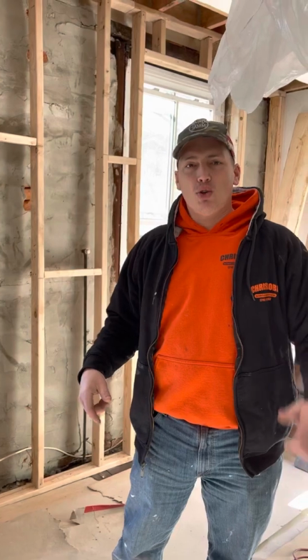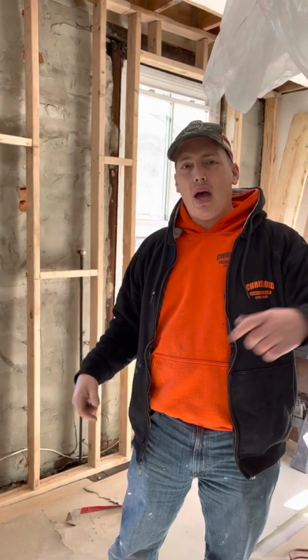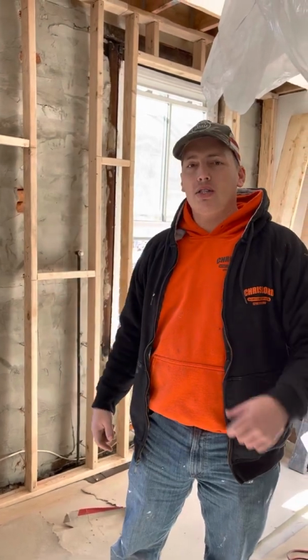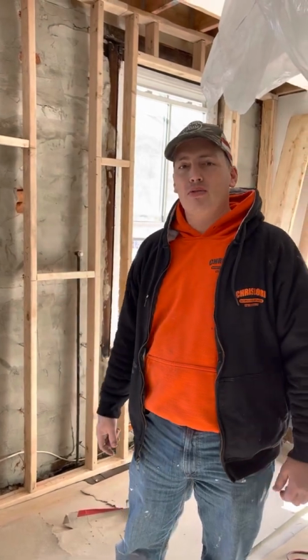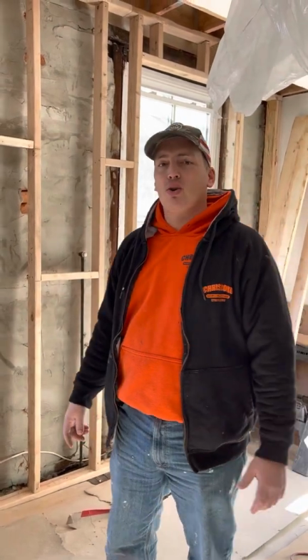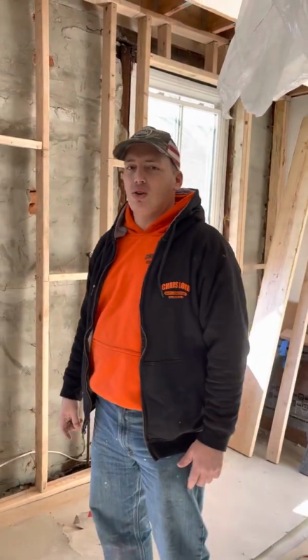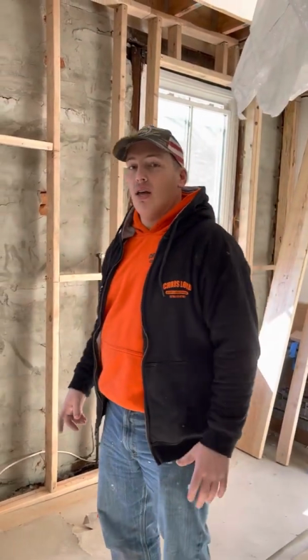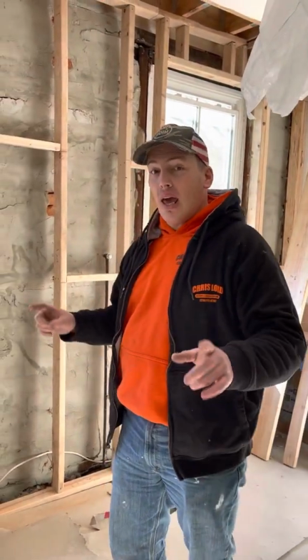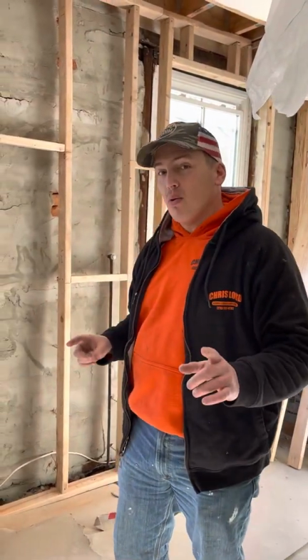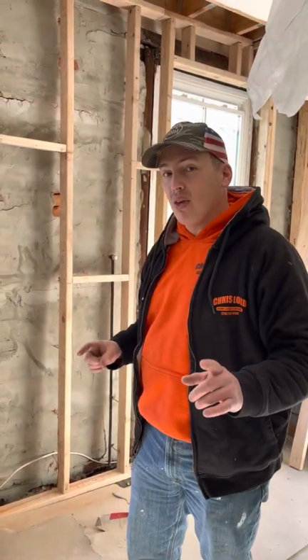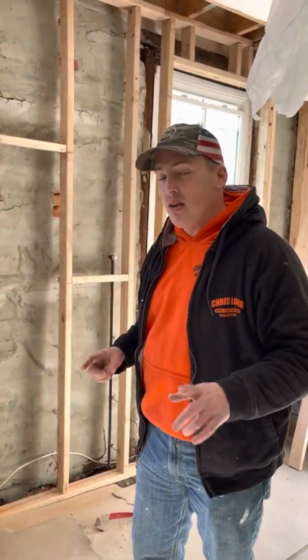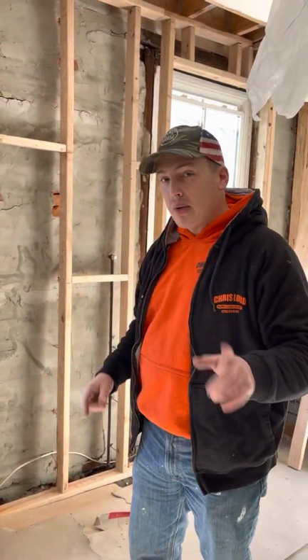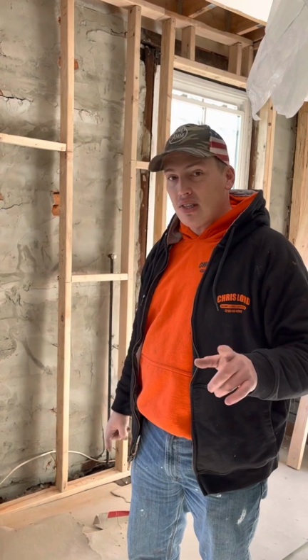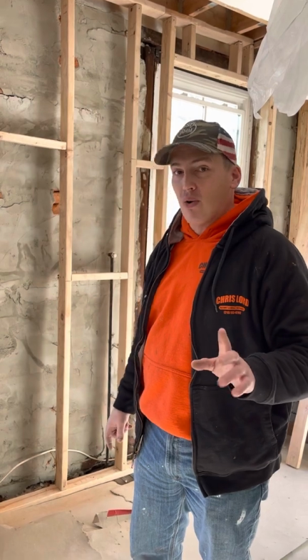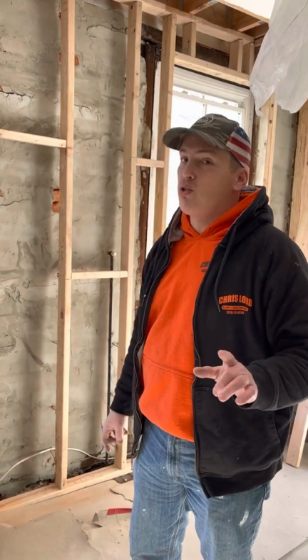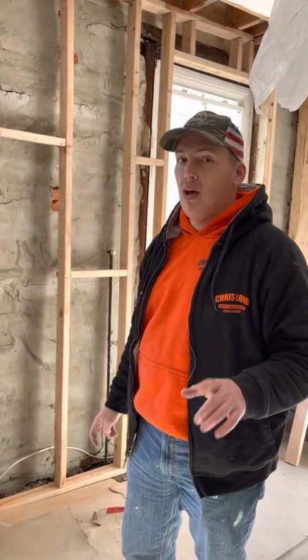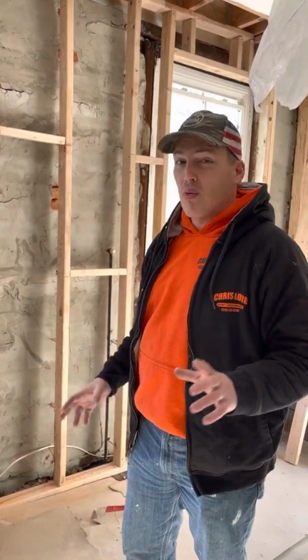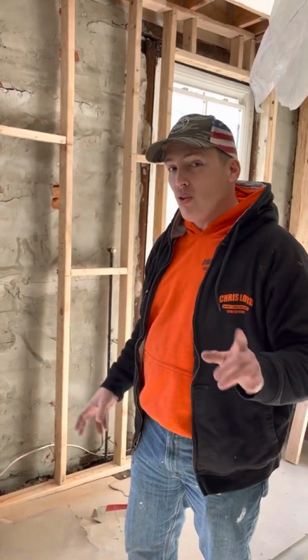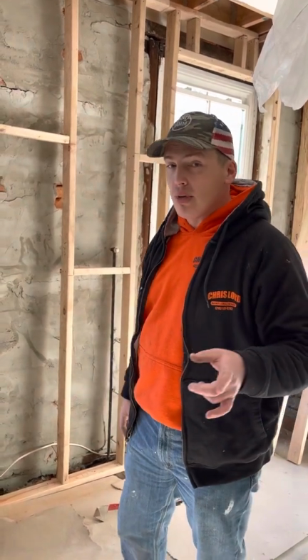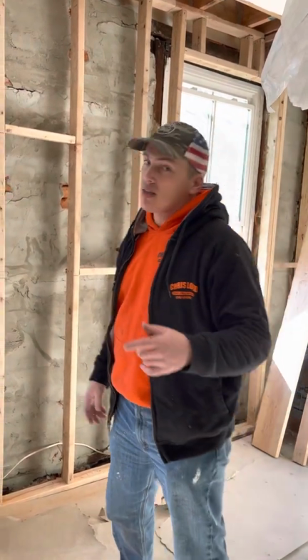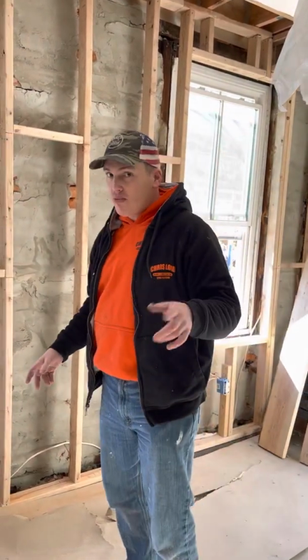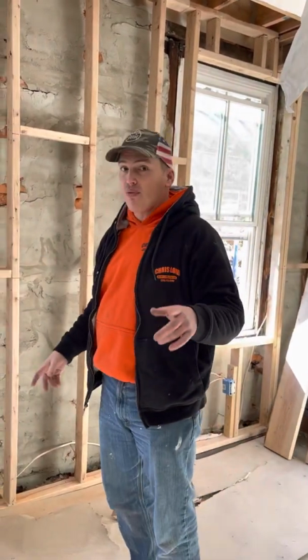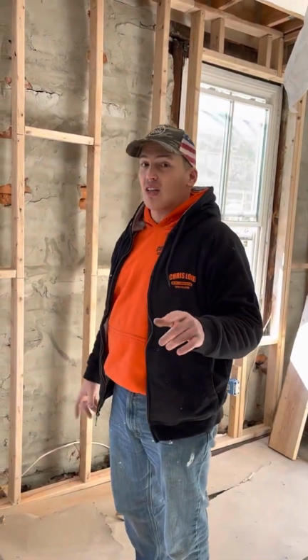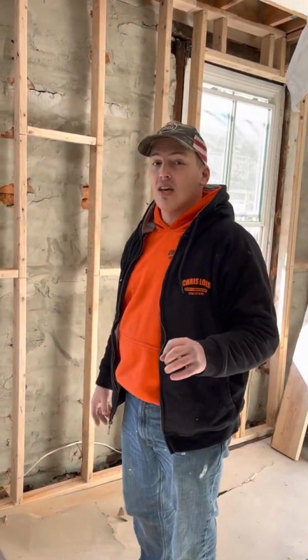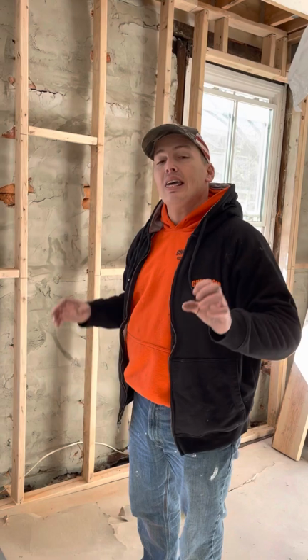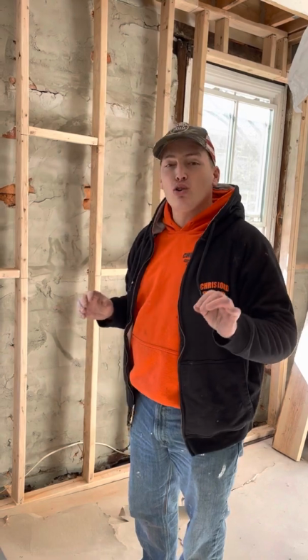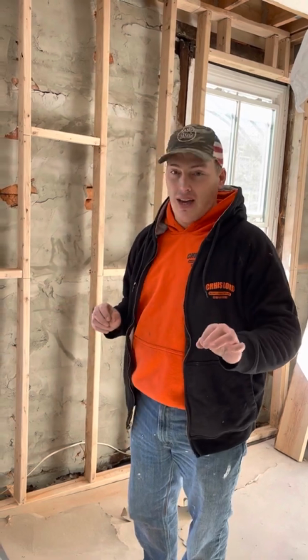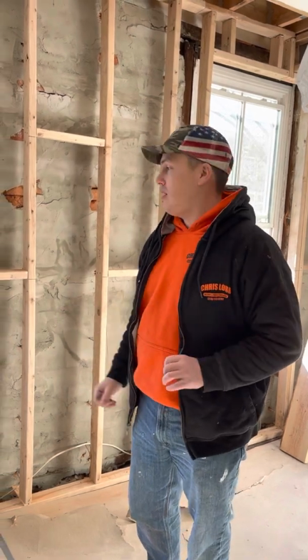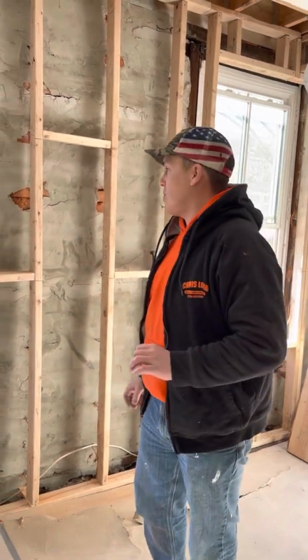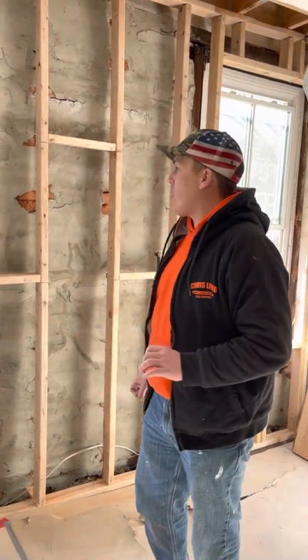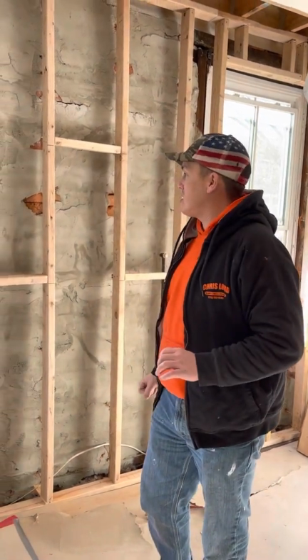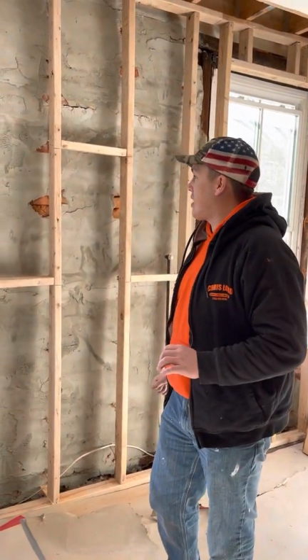Chris Lord back on the job — Chris Lord Contracting. Today we're doing something you've probably never seen before on YouTube. We're one of the only companies in Philadelphia that does this: helical ties.